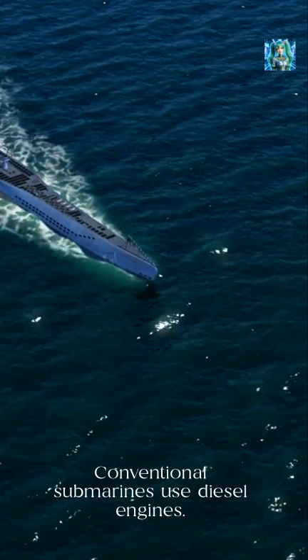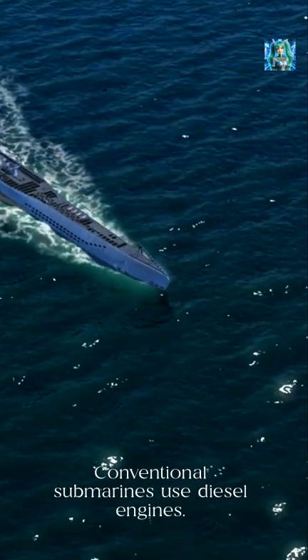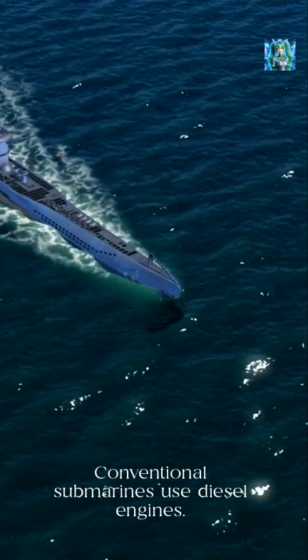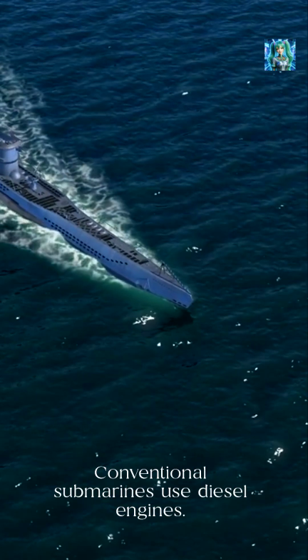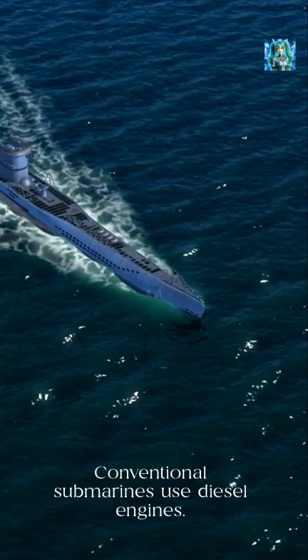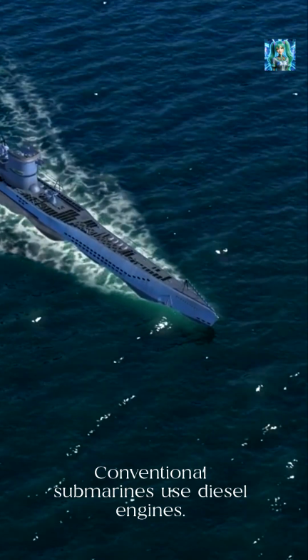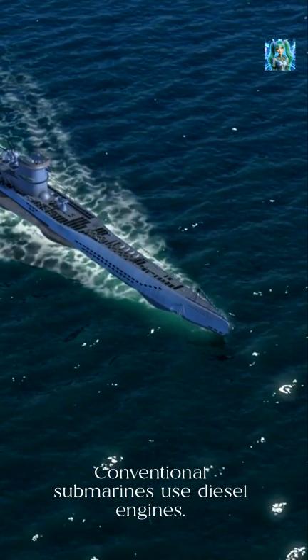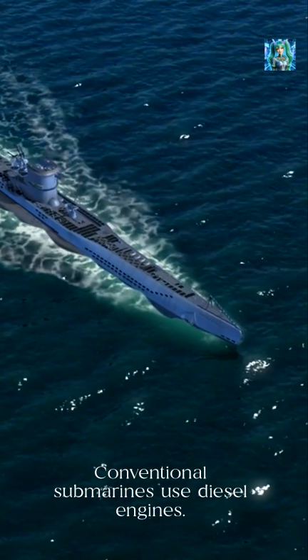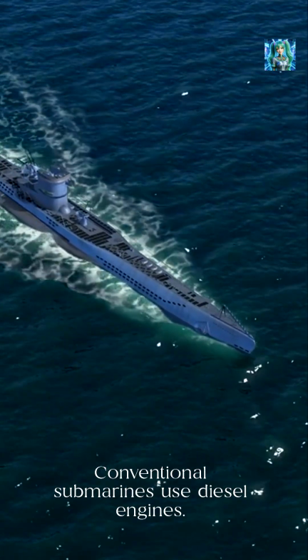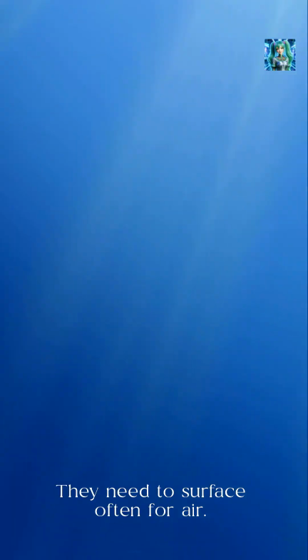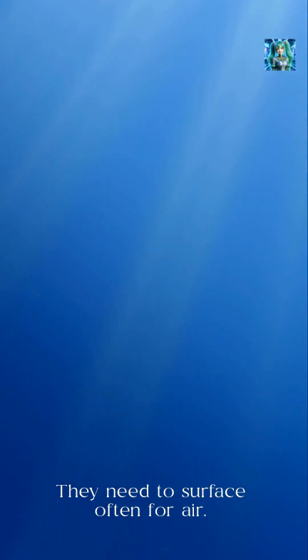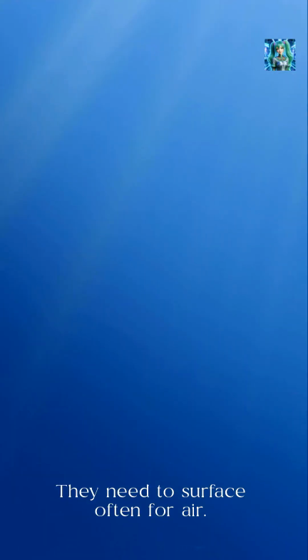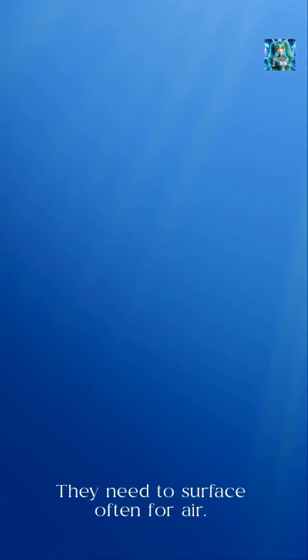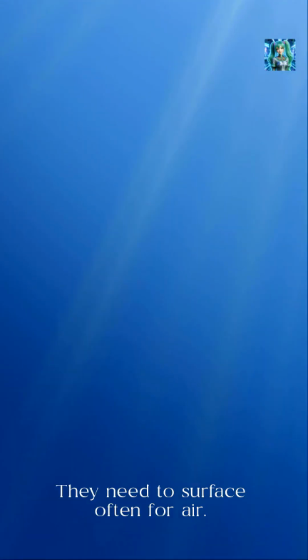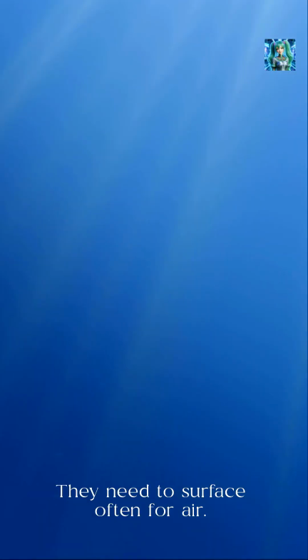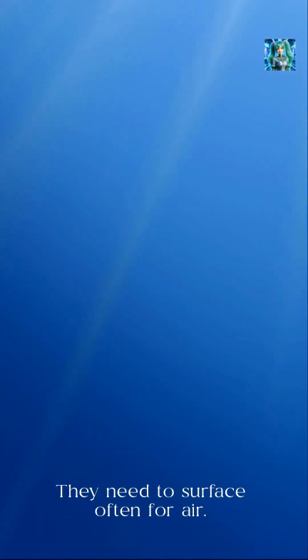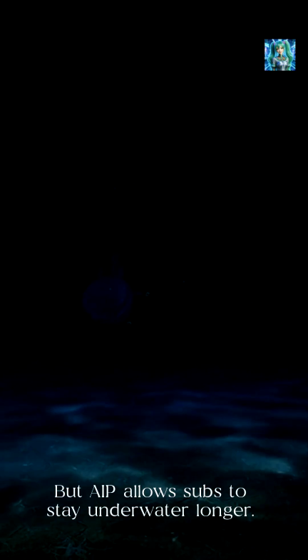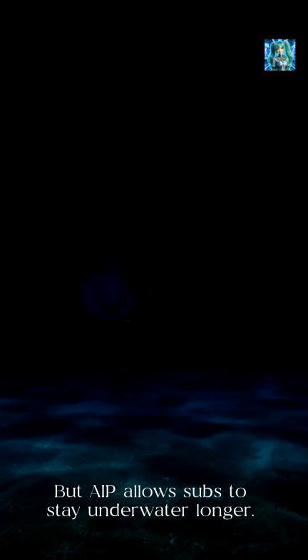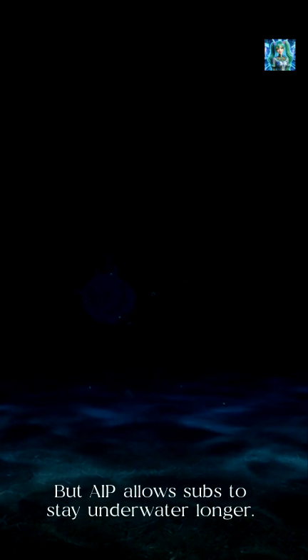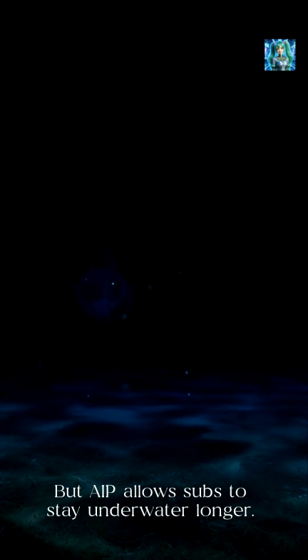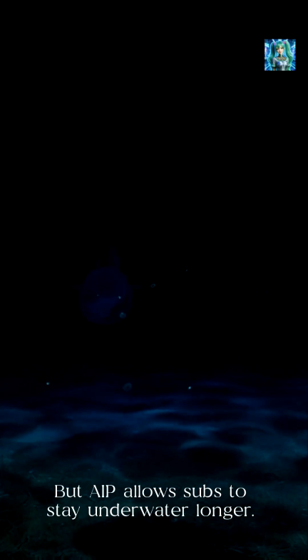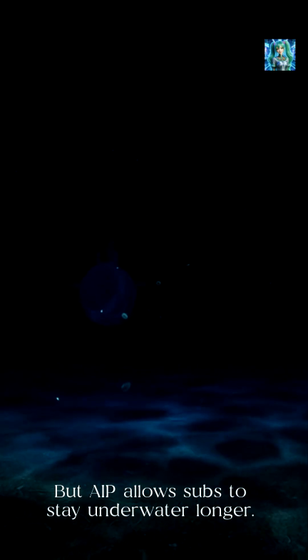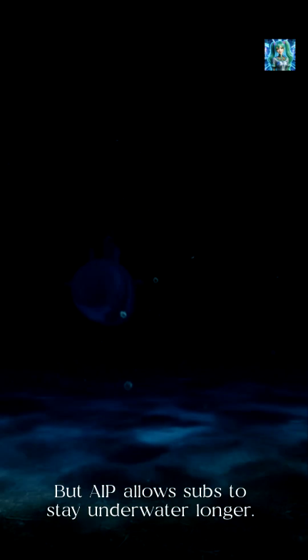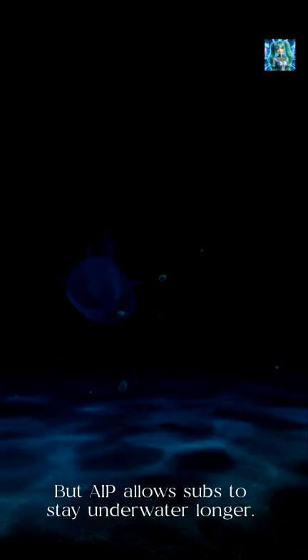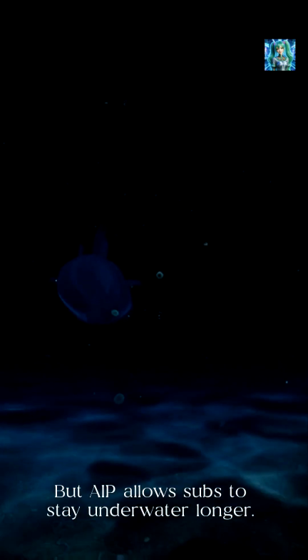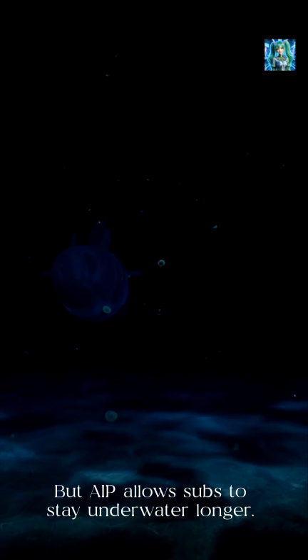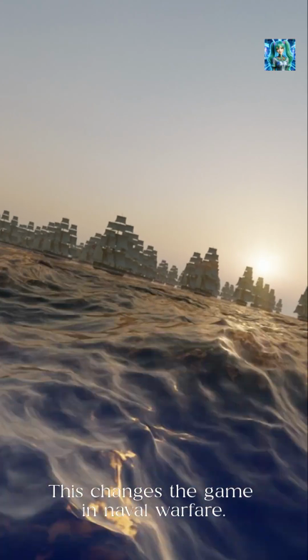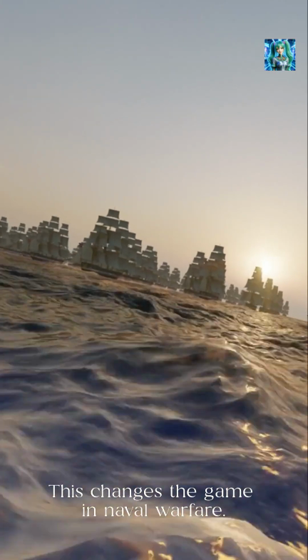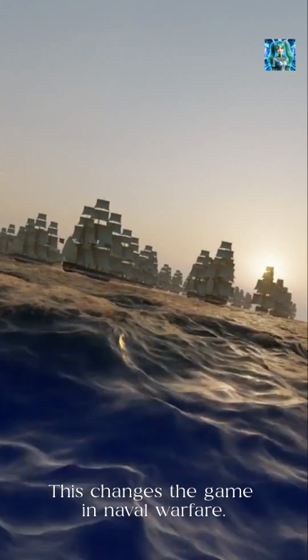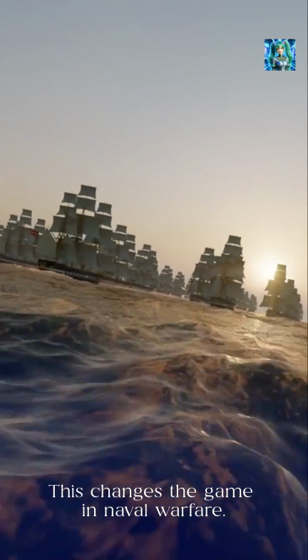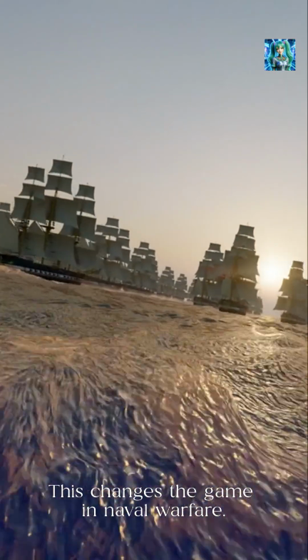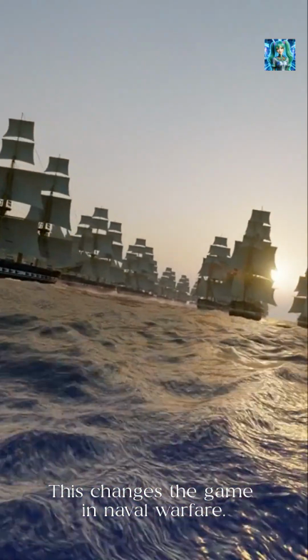Conventional submarines use diesel engines and need to surface often for air. But AIP allows subs to stay underwater longer, which changes the game in naval warfare.